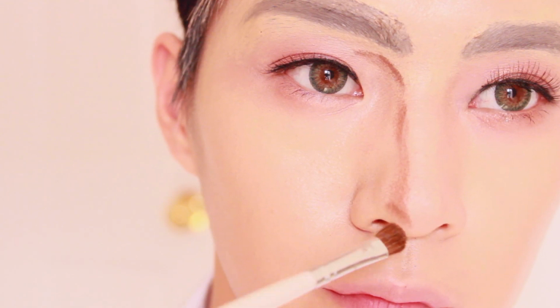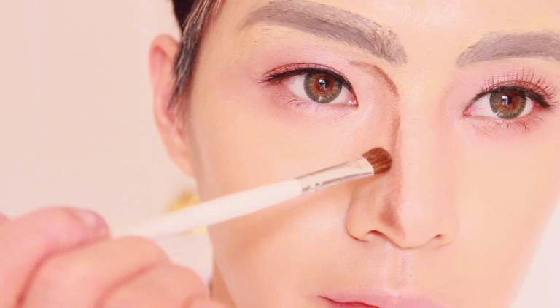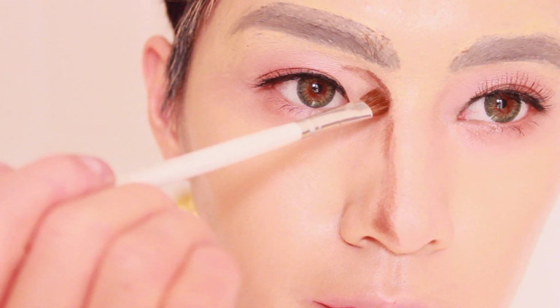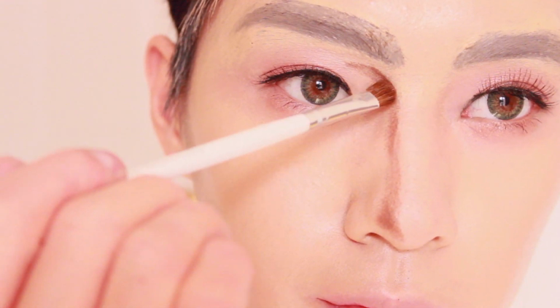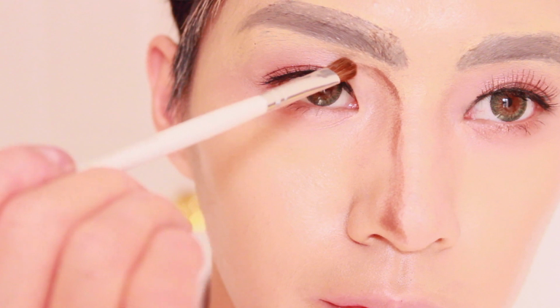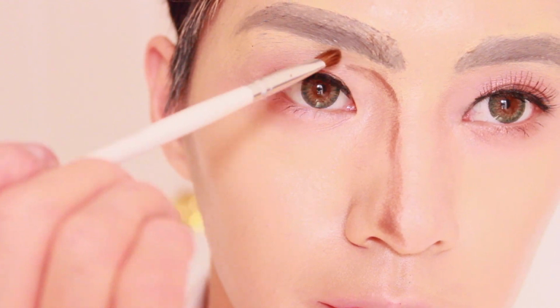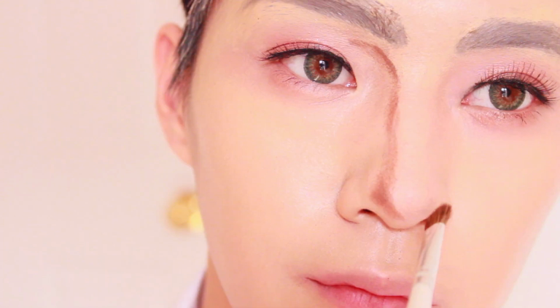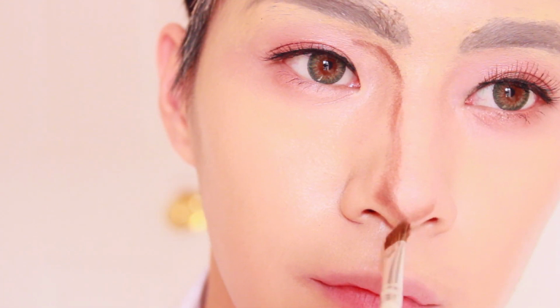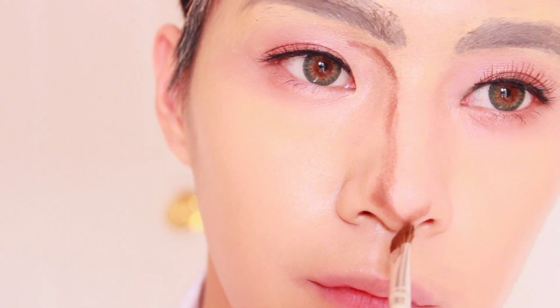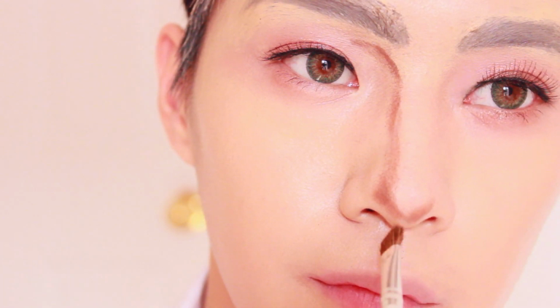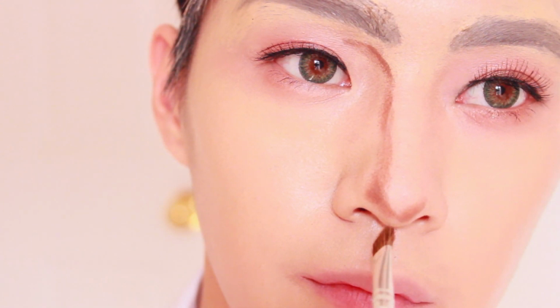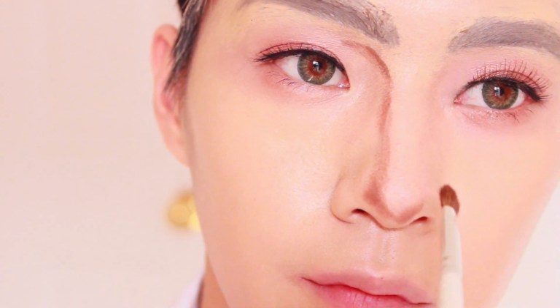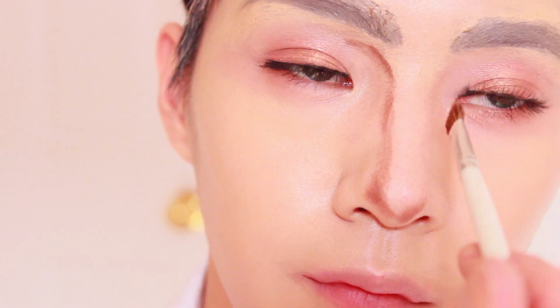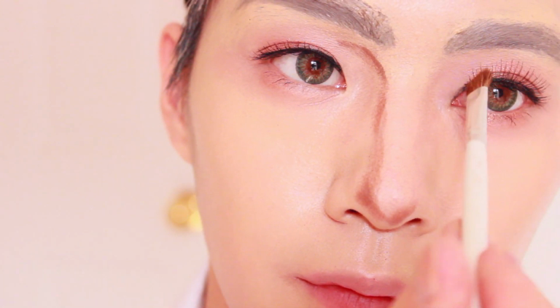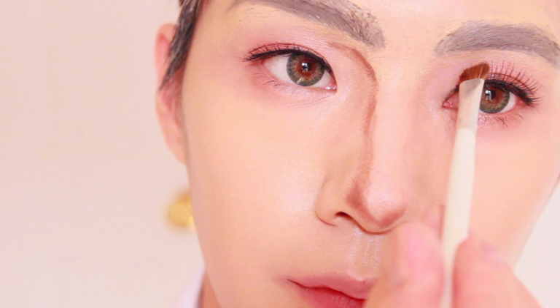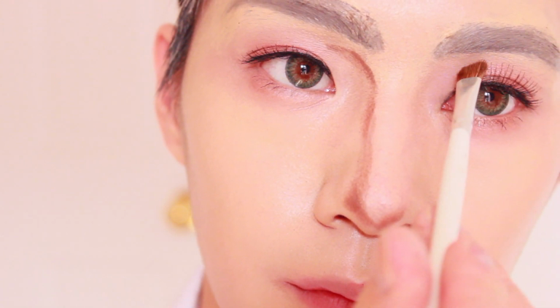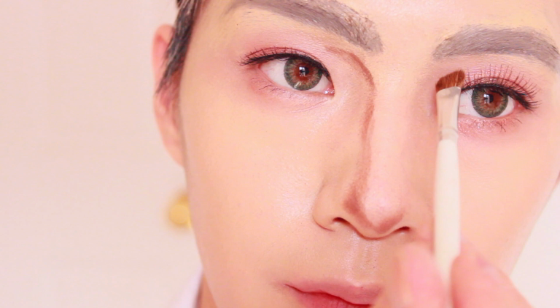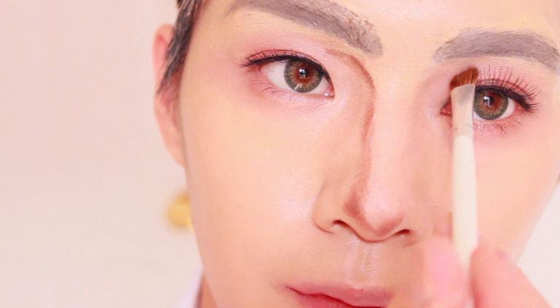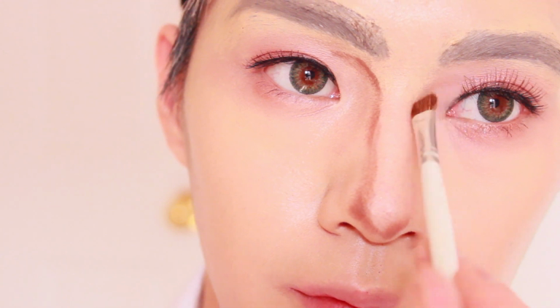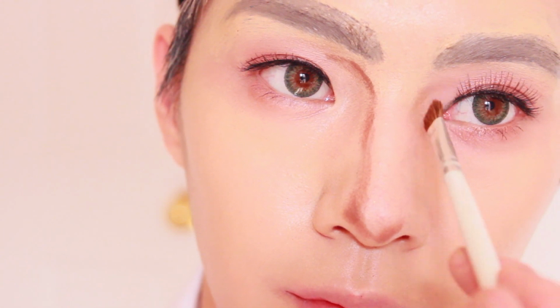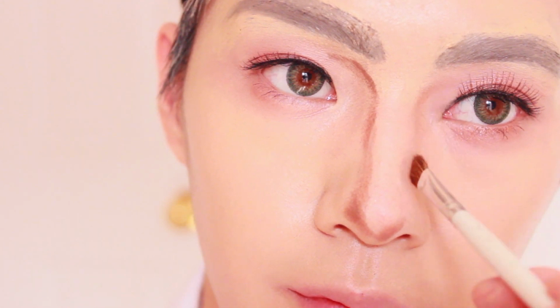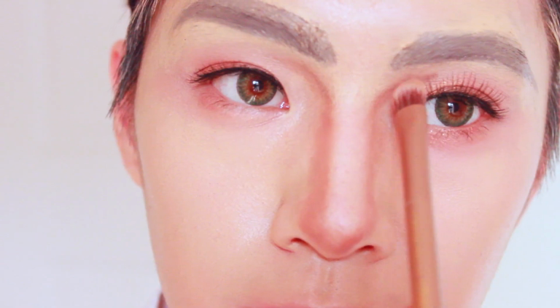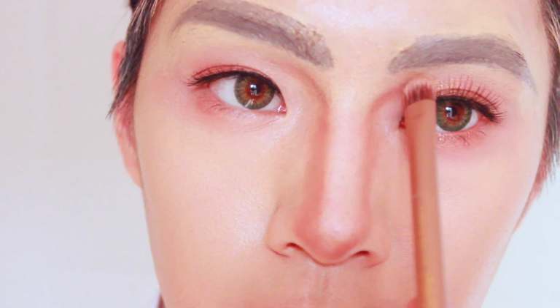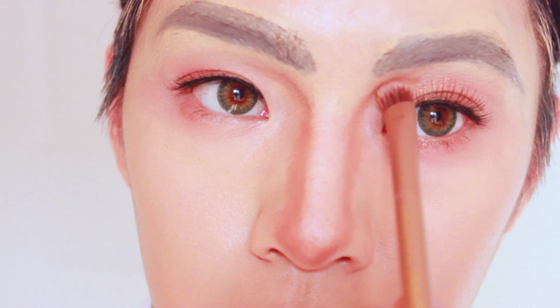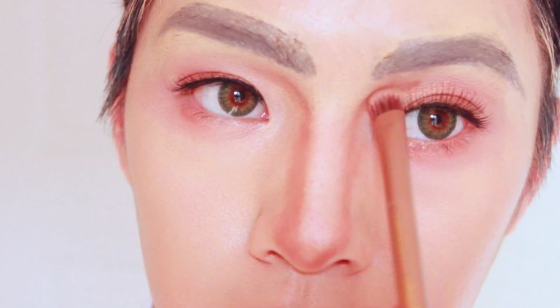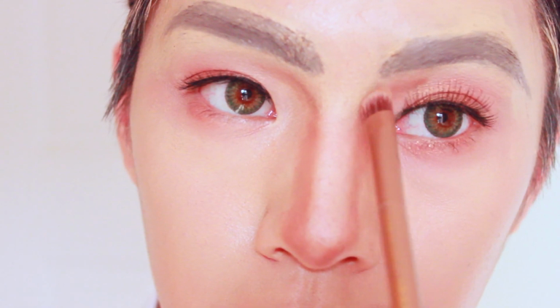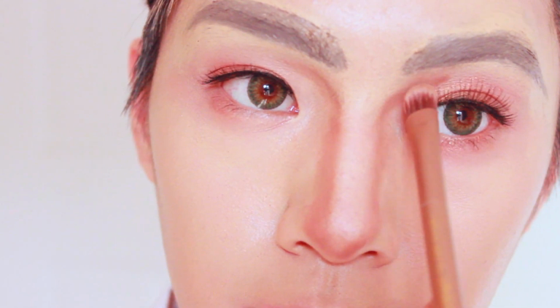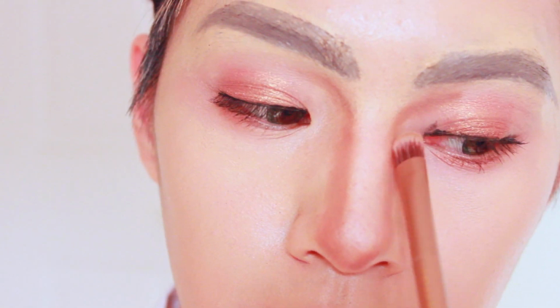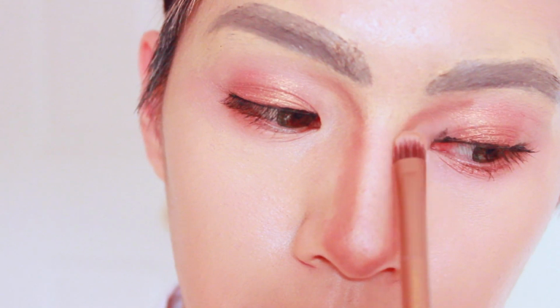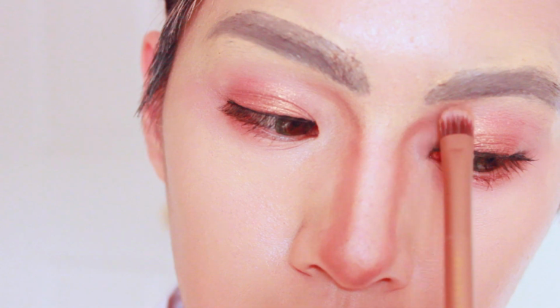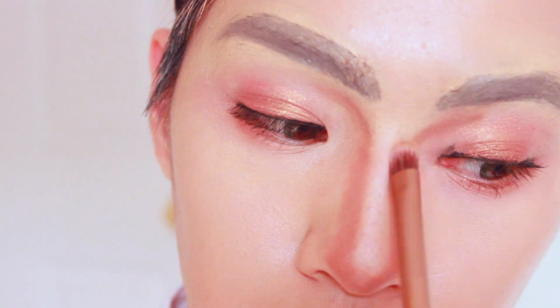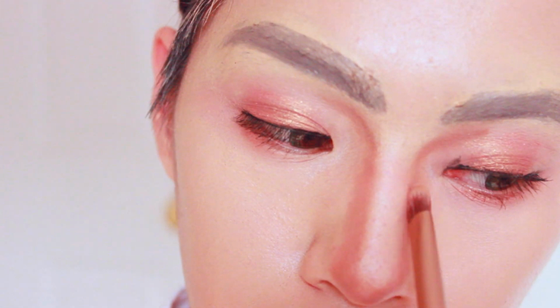Next, contour the sides of your eyes starting where your nose bridge begins to the corner of your eyes. In the end, I decided to soften the shade with another brush and blended the contour inwards.